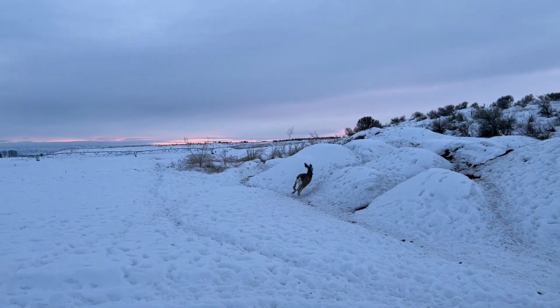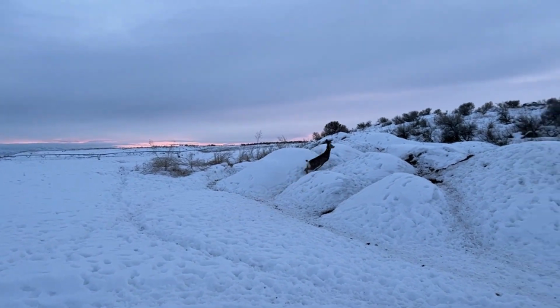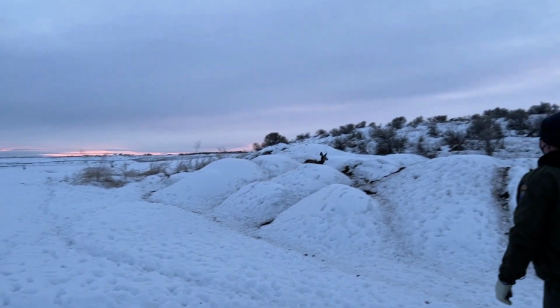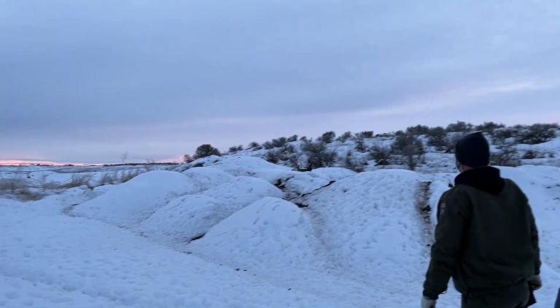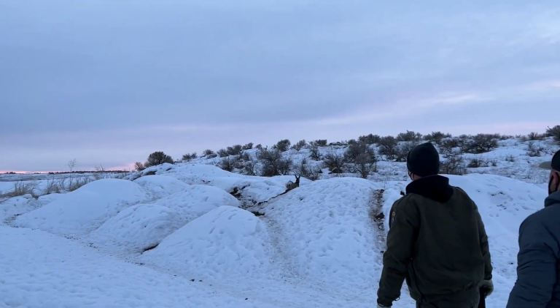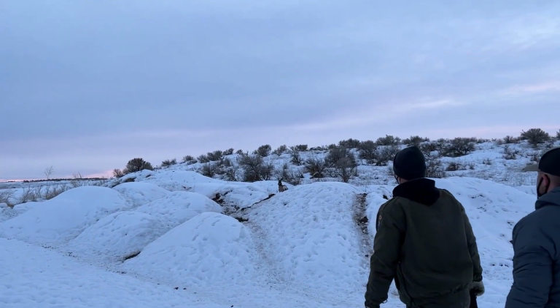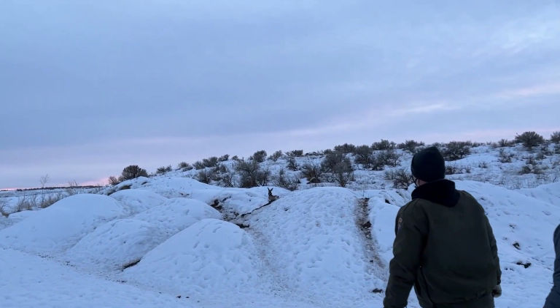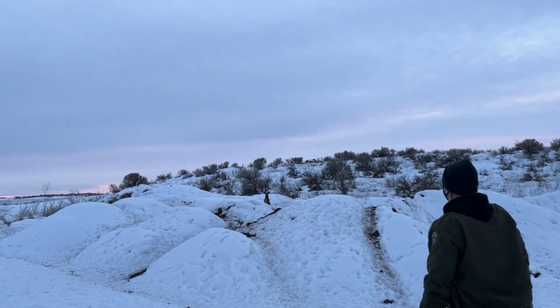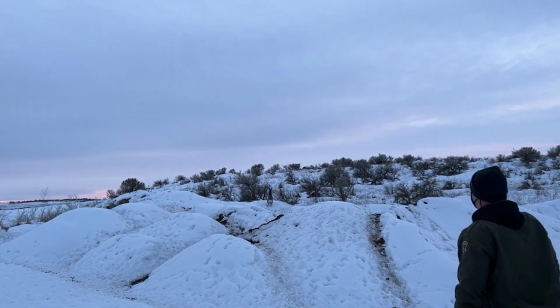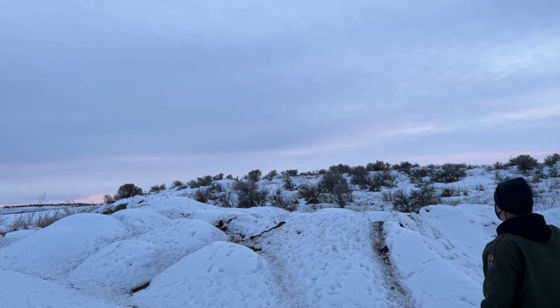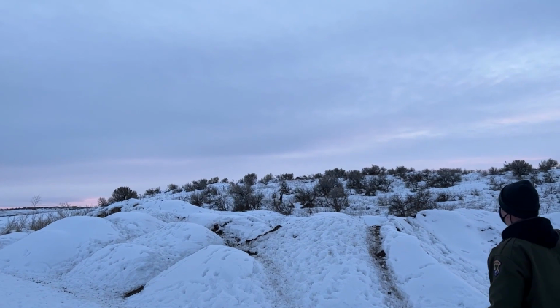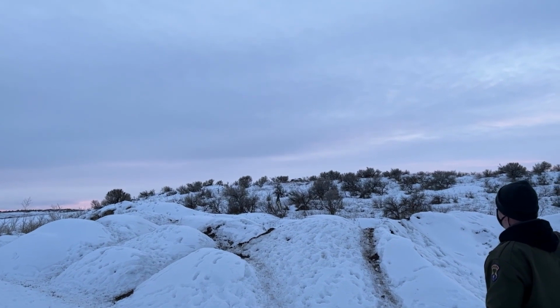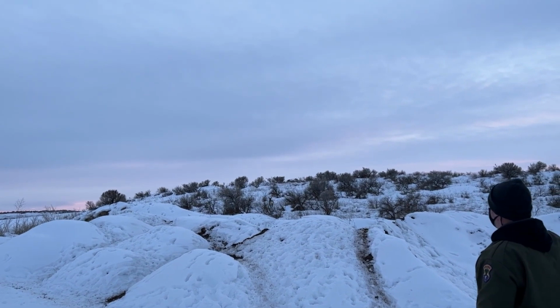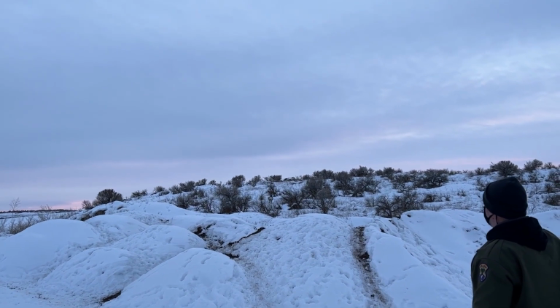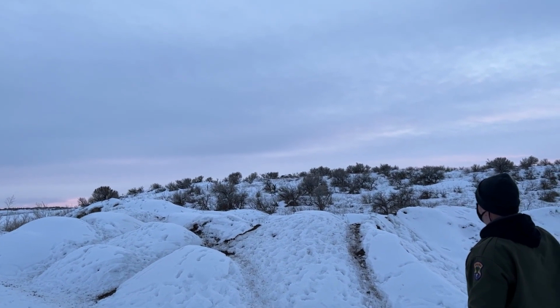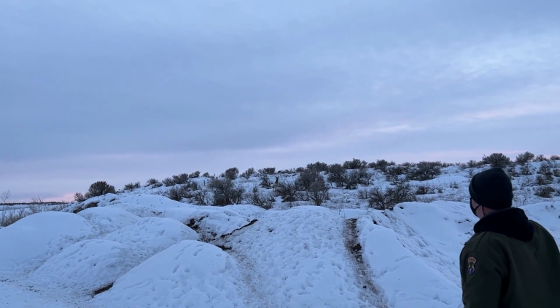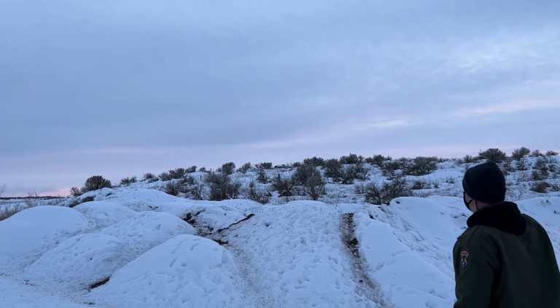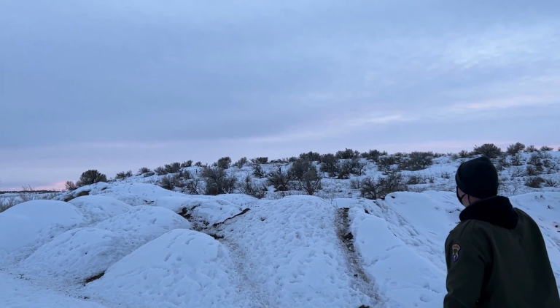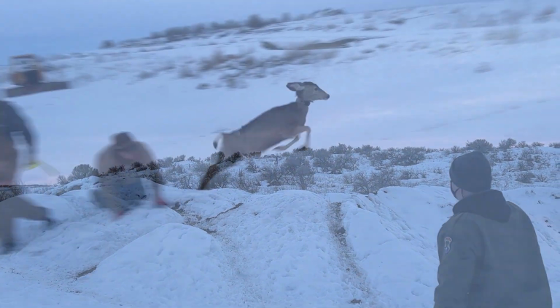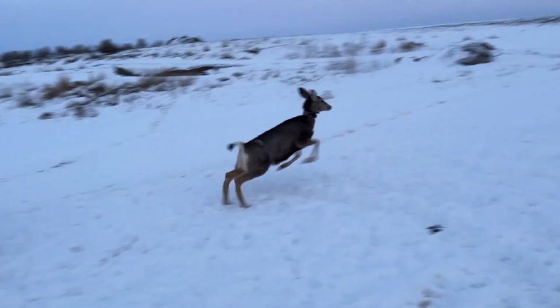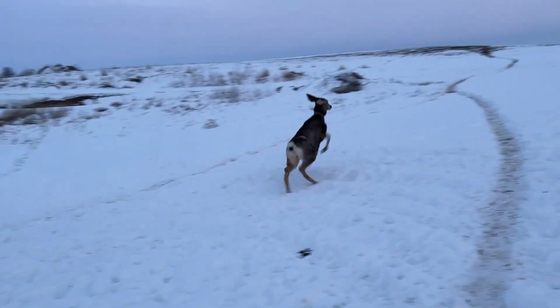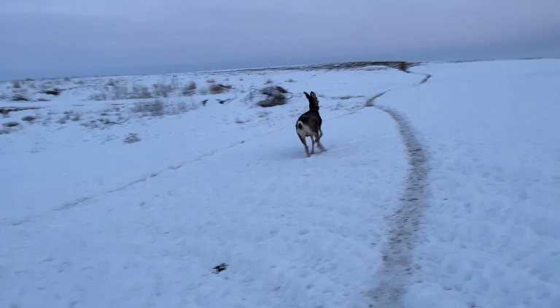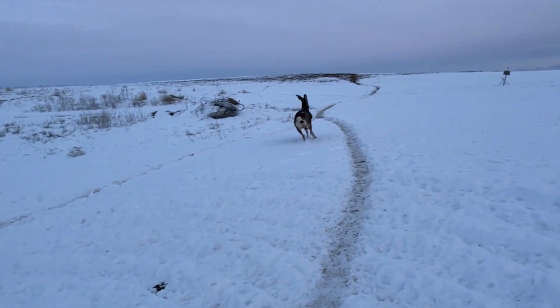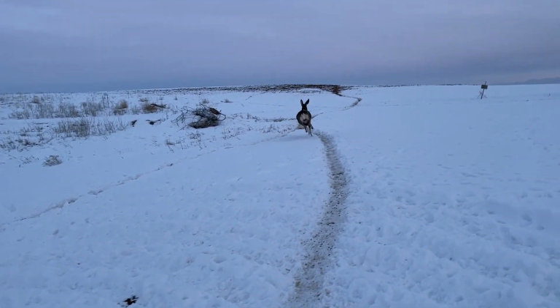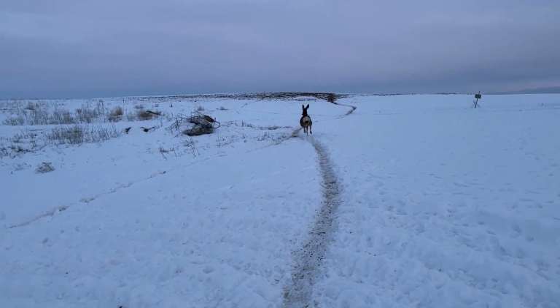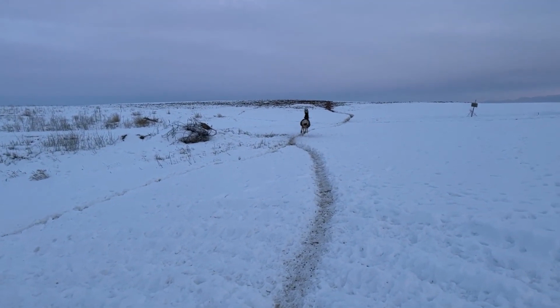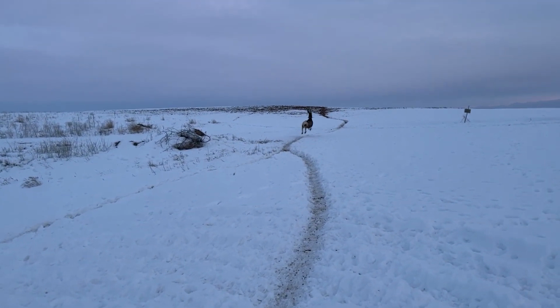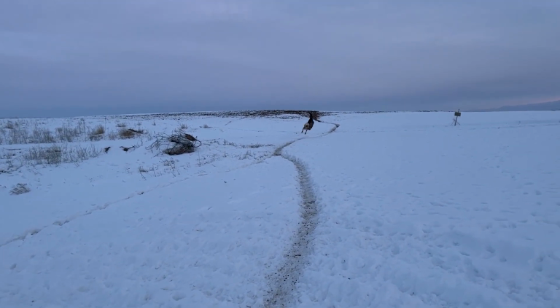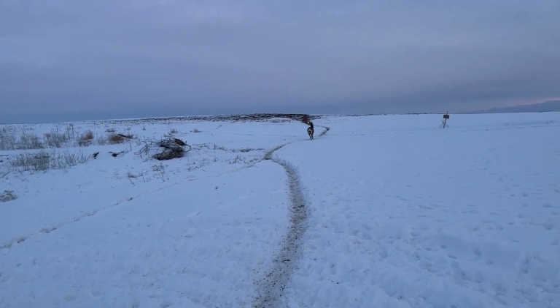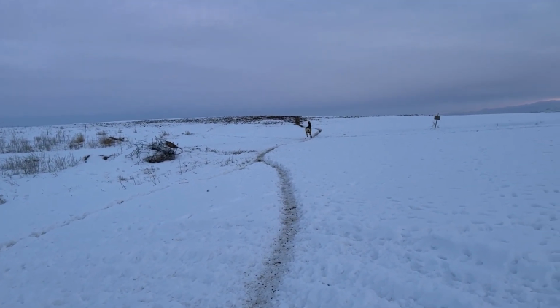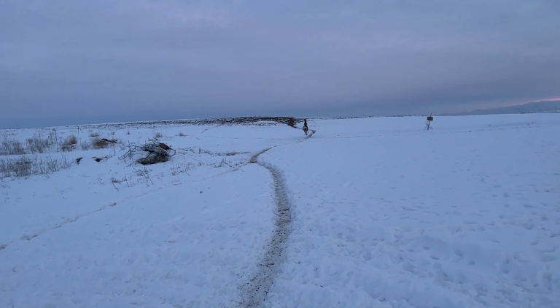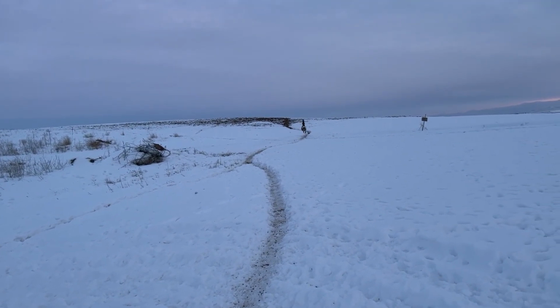Once released, we can now track the mule deer using their GPS collars and collect data on their movement and survival. We can use this information to help inform land use and population management decisions affecting our Idaho mule deer.